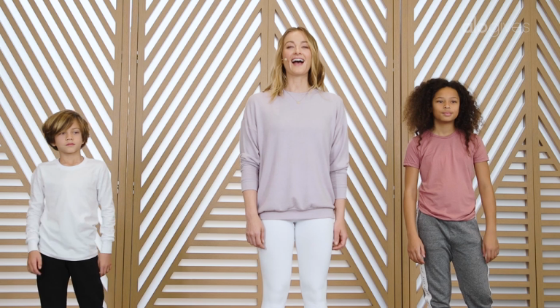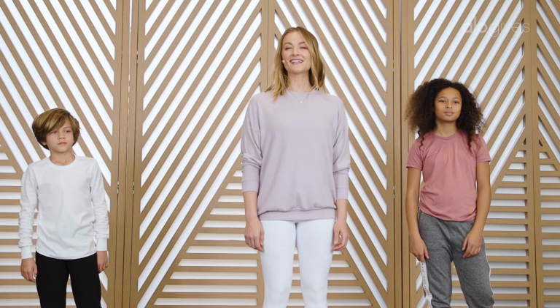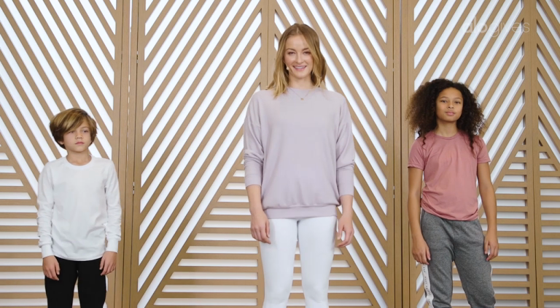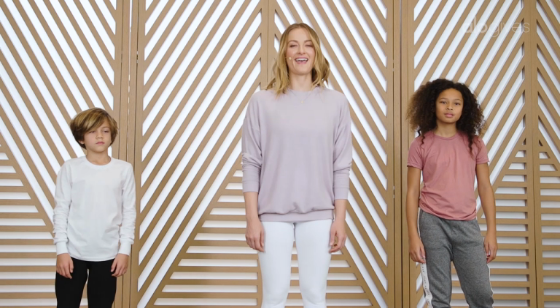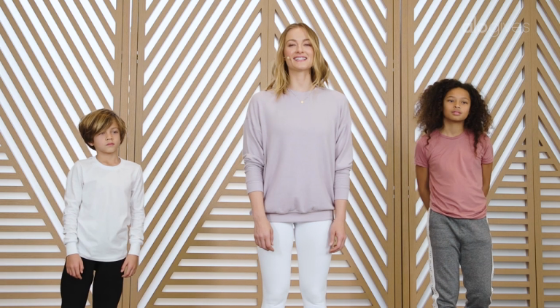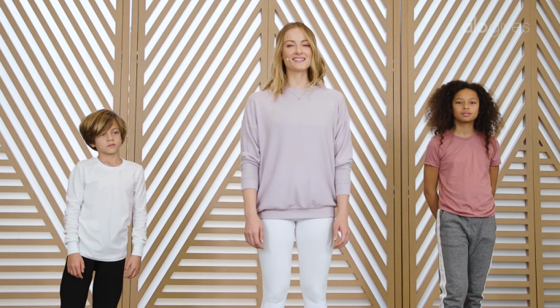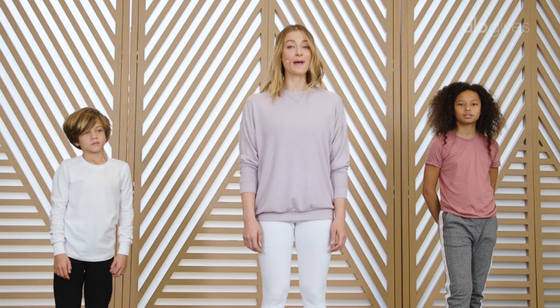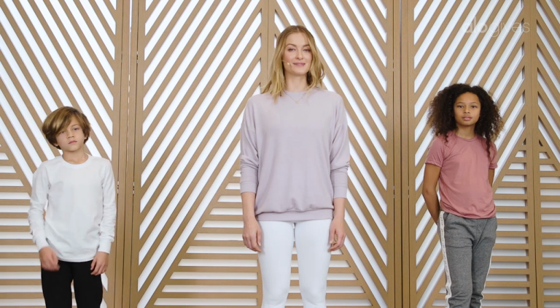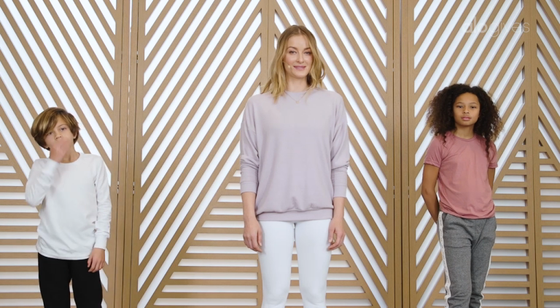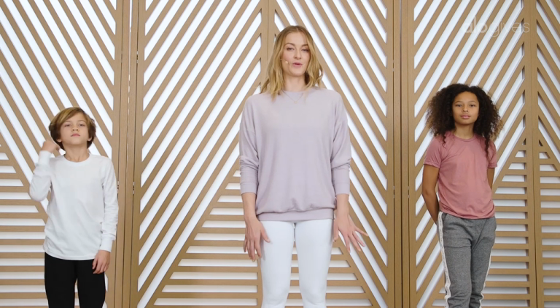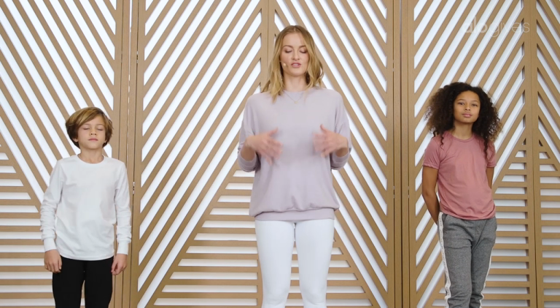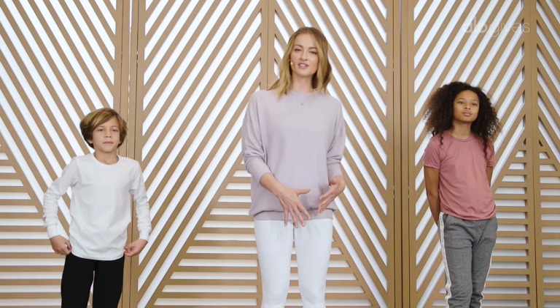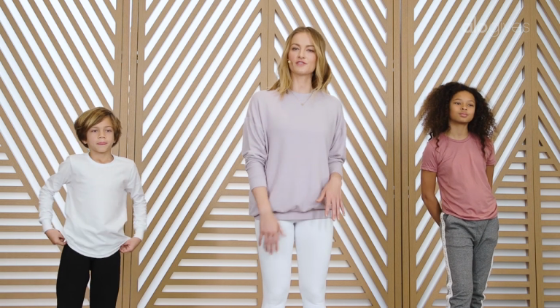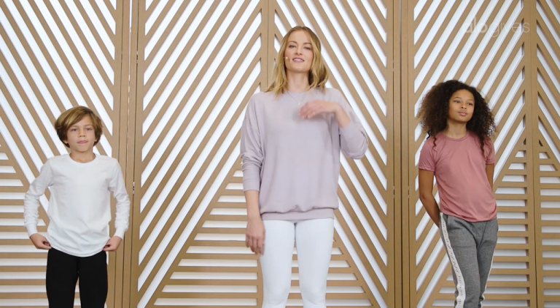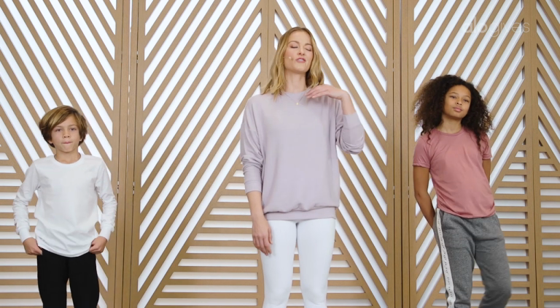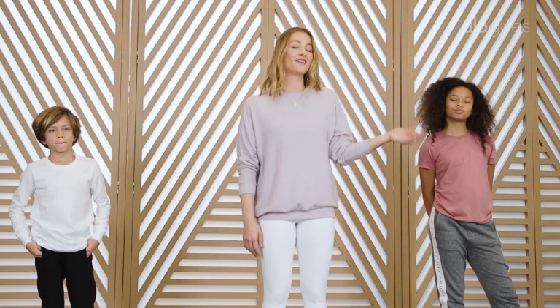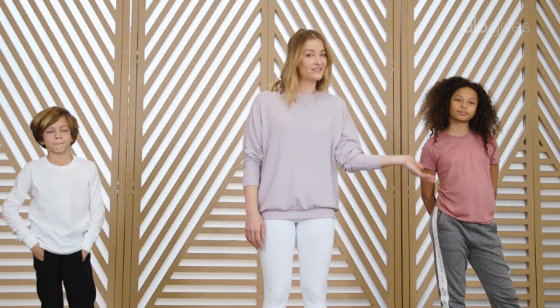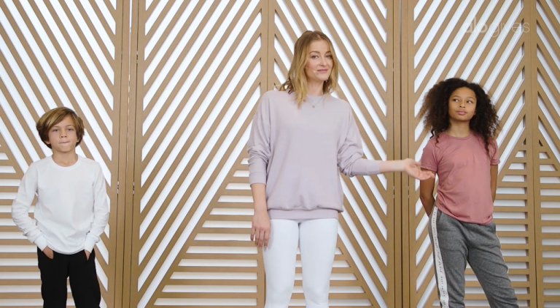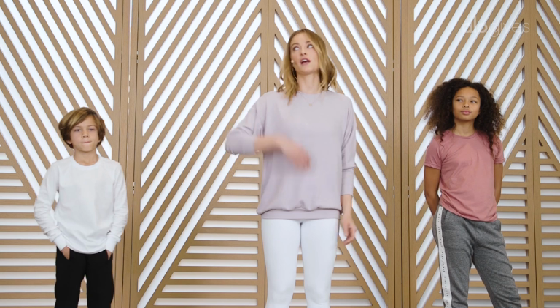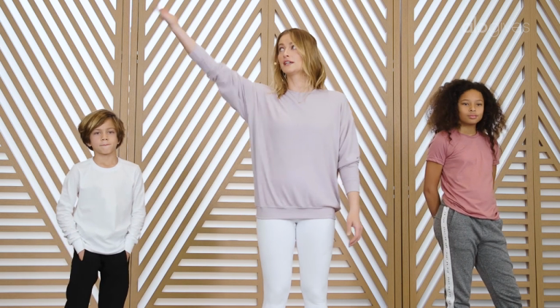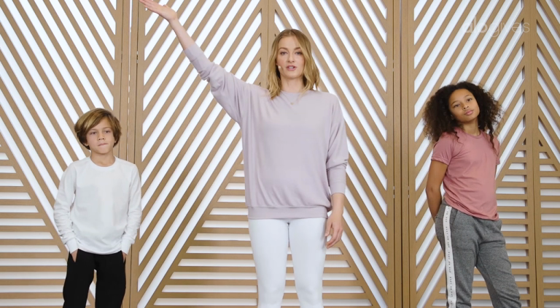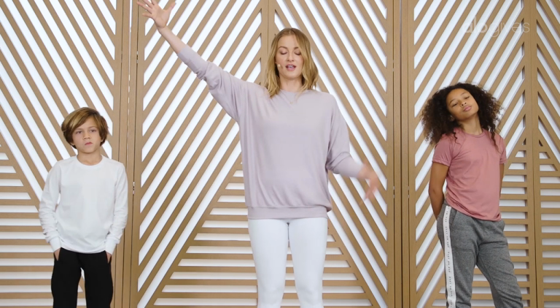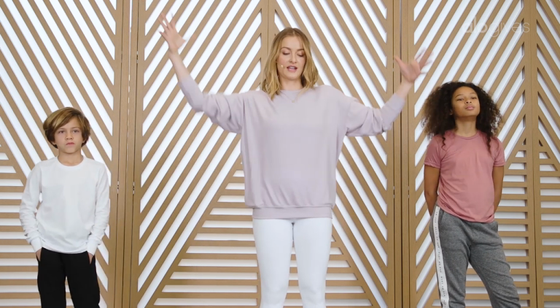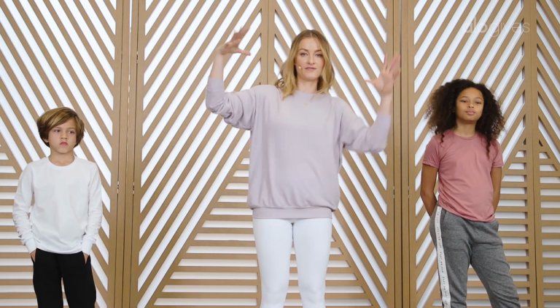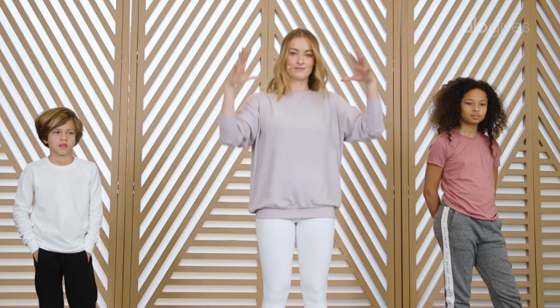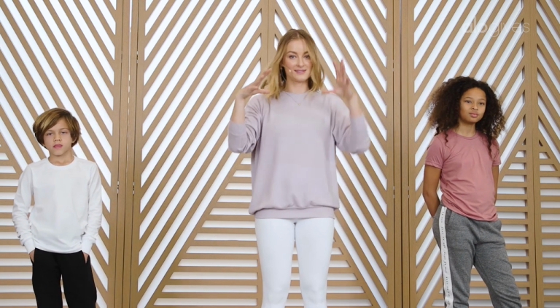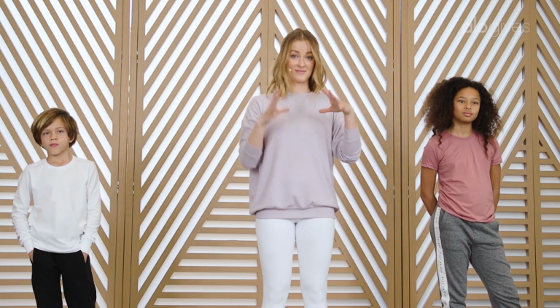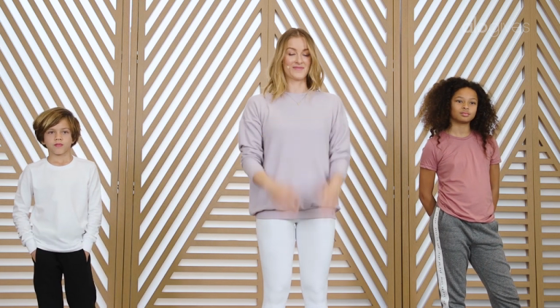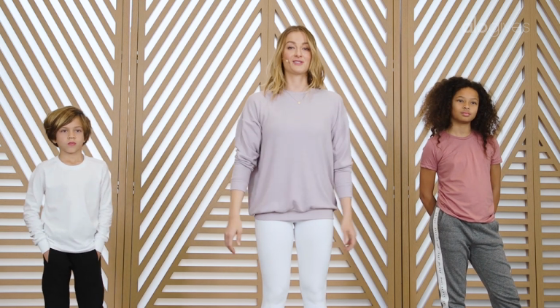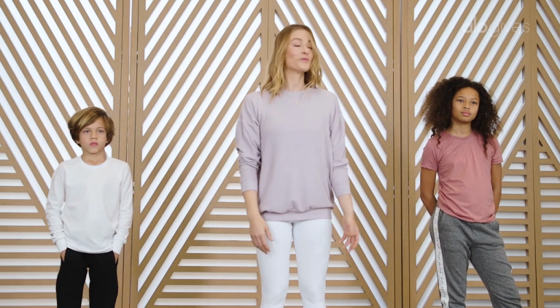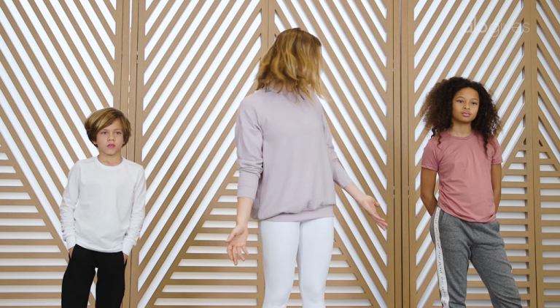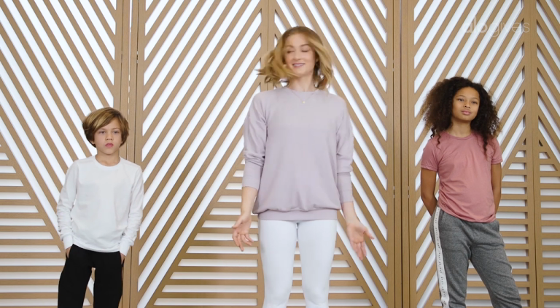Hi guys, I'm Kaylee and this class is called Balanced Beams. This is a really good class if you're feeling like you don't really have enough energy, or if you have way too much energy — you're gonna help to find some balance in the middle. So we're gonna work on our balance.